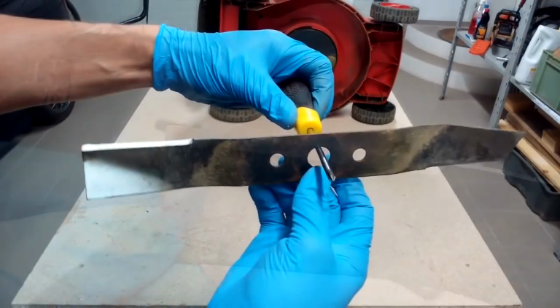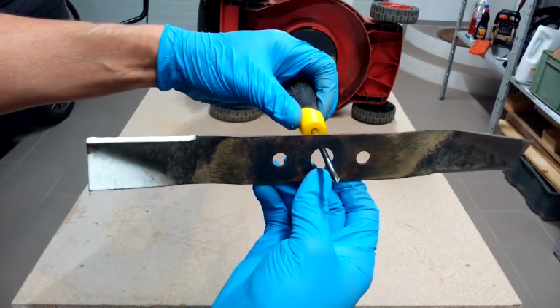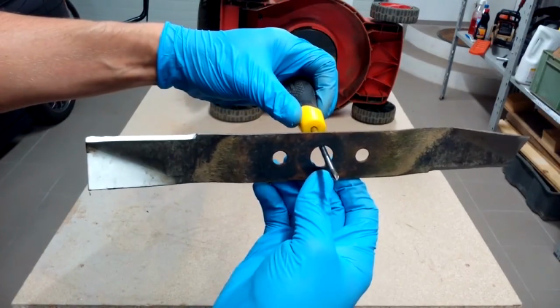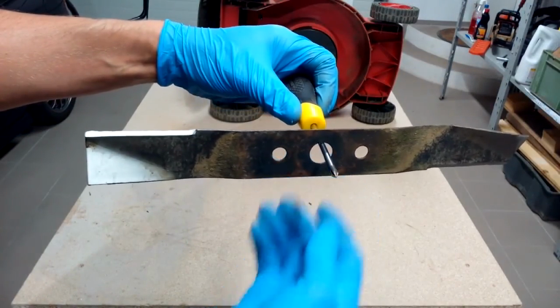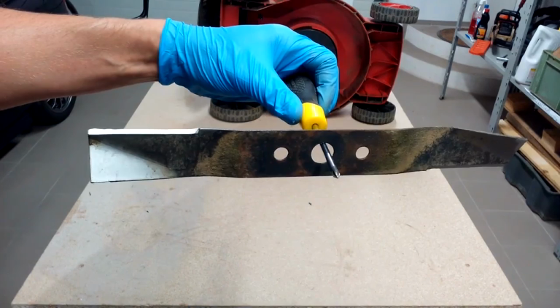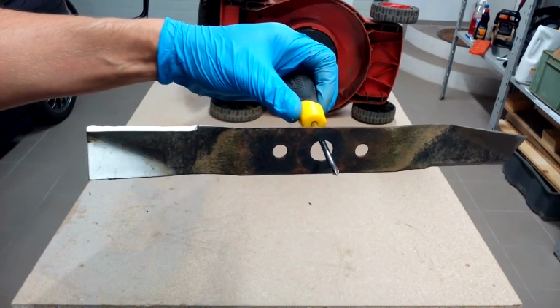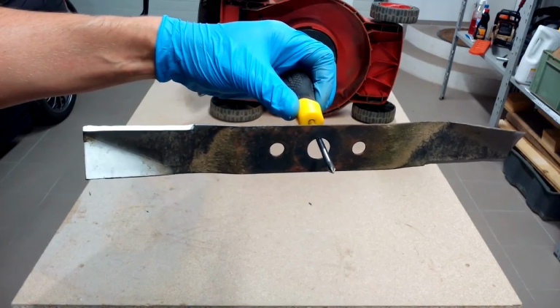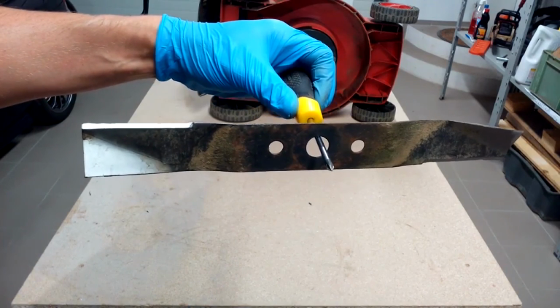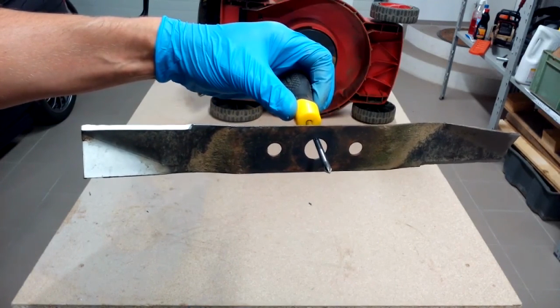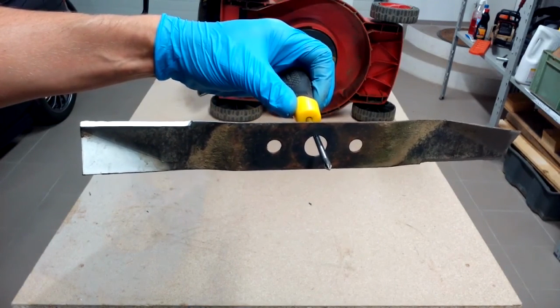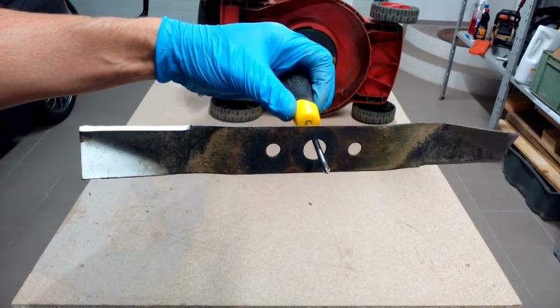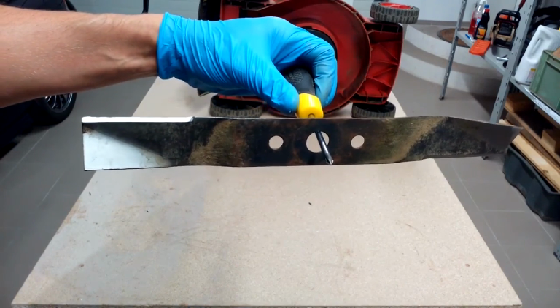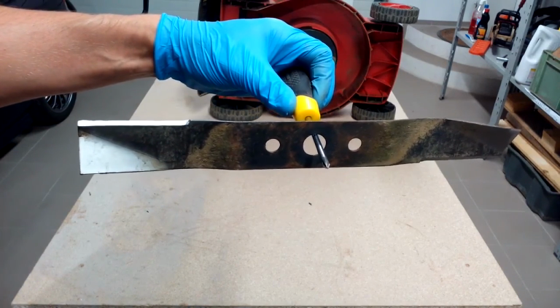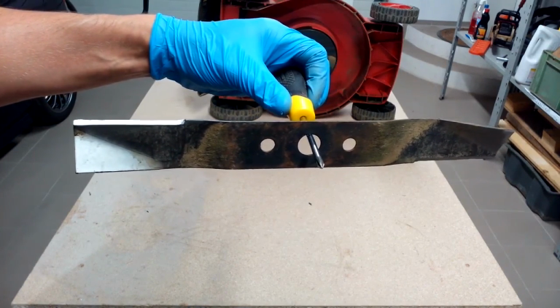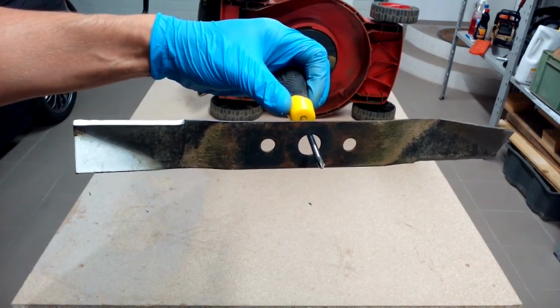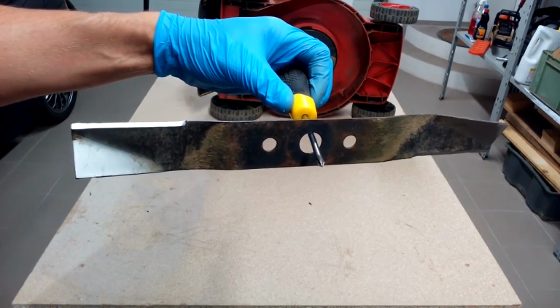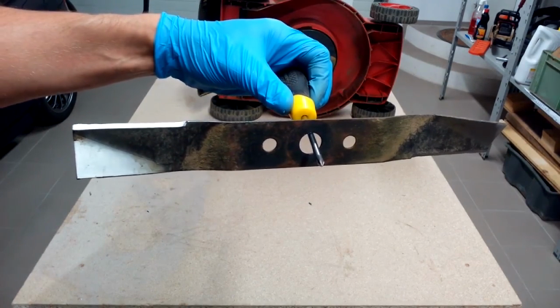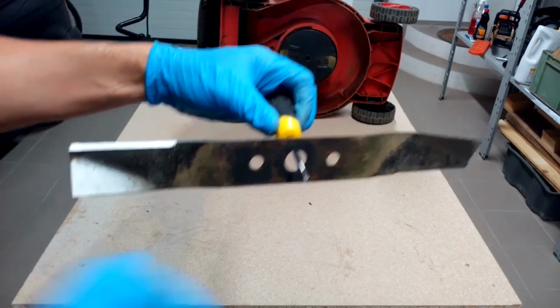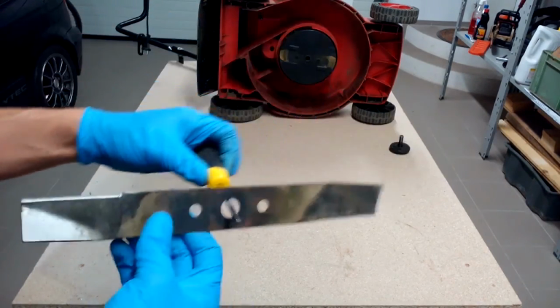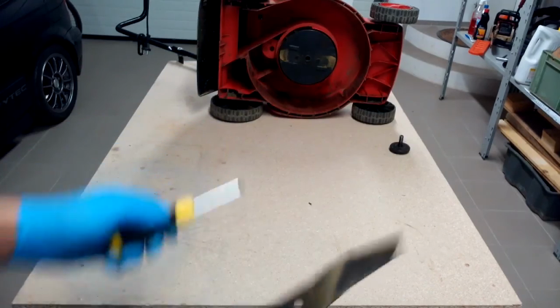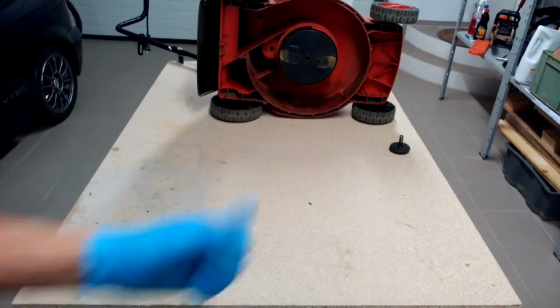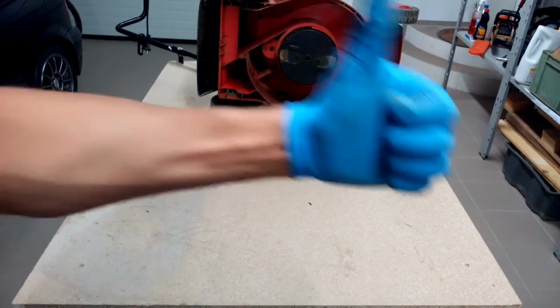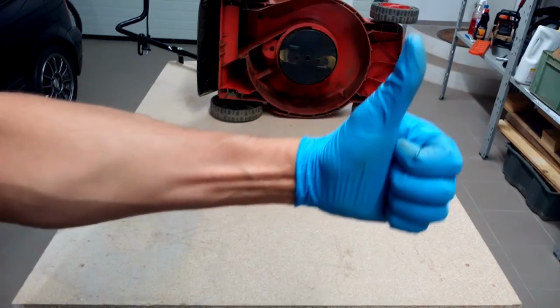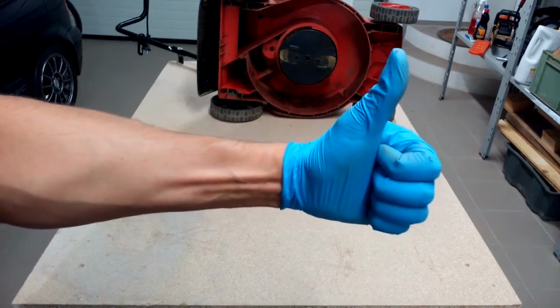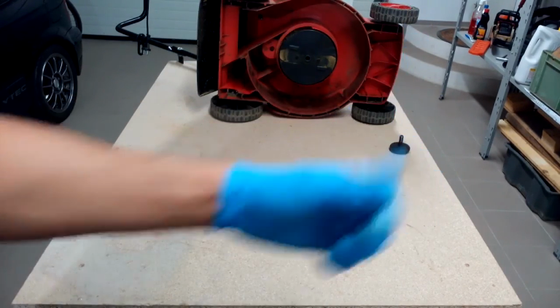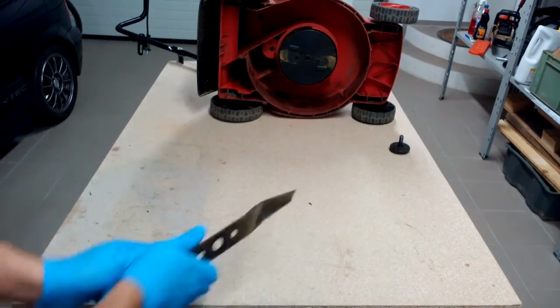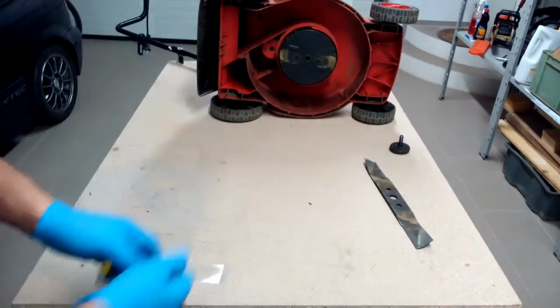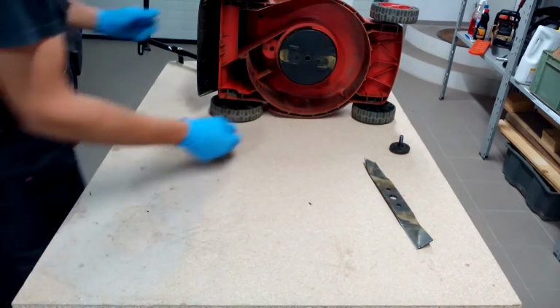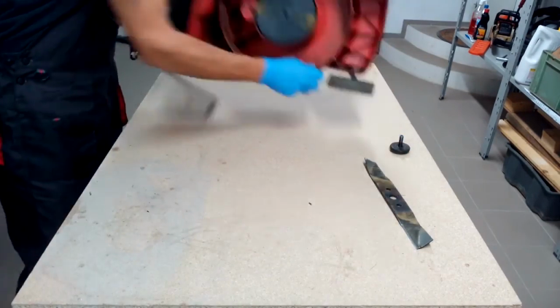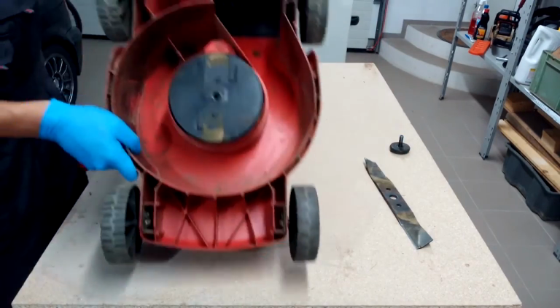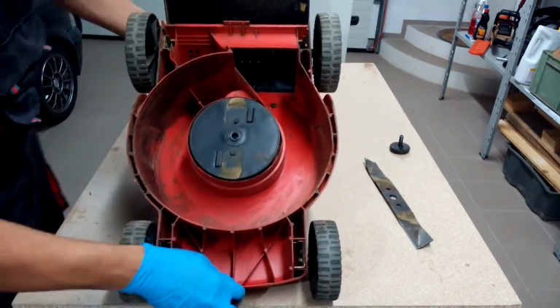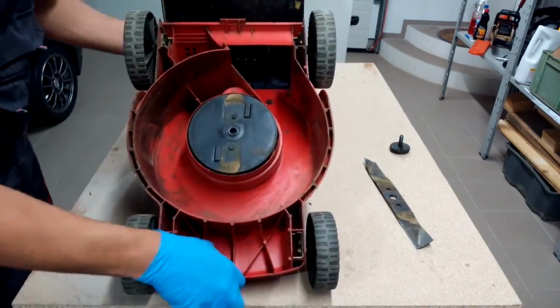Balance can be checked like this. That's a properly balanced blade. If one side of your blade is heavier than the other, just remove enough material from the heavy side to get proper balance.